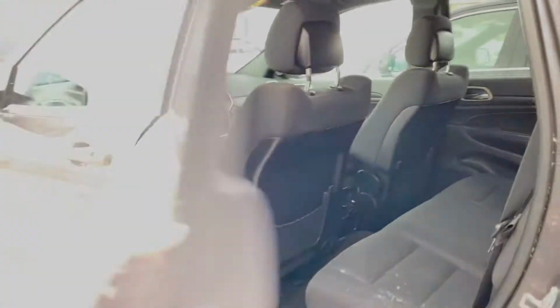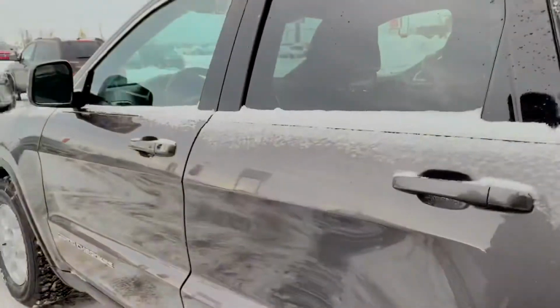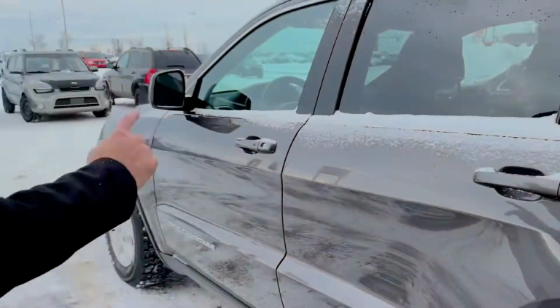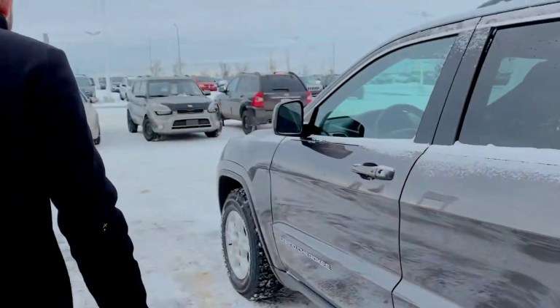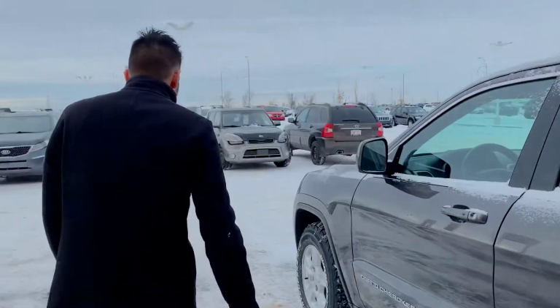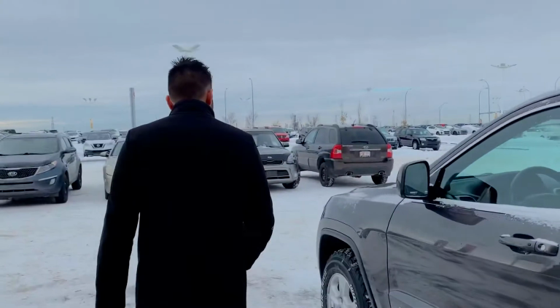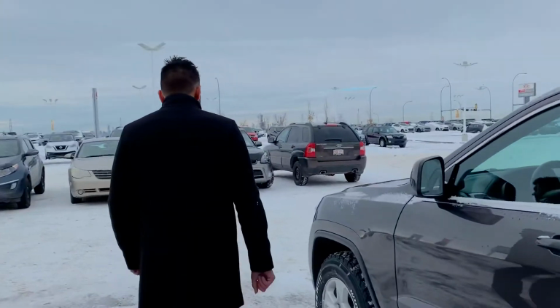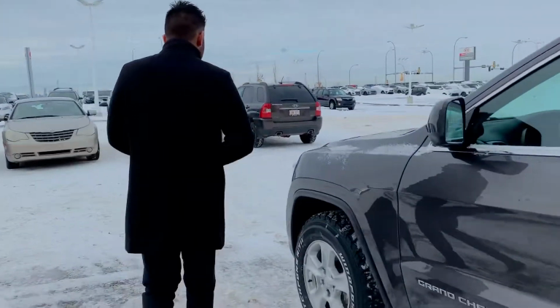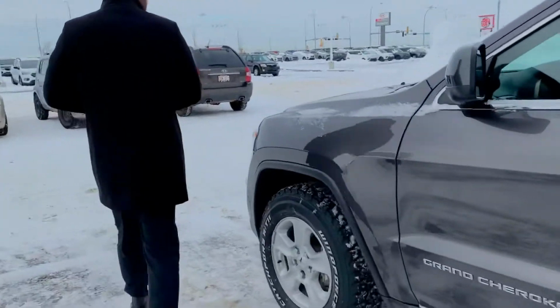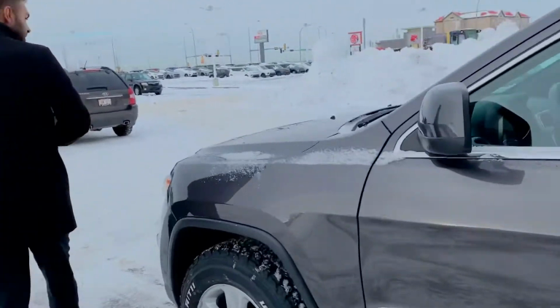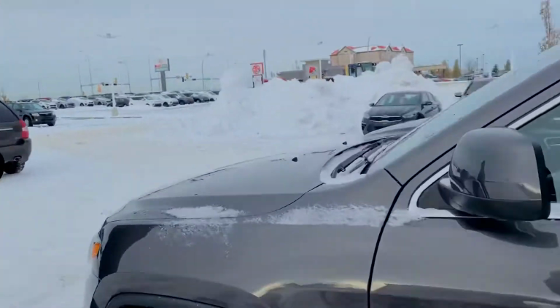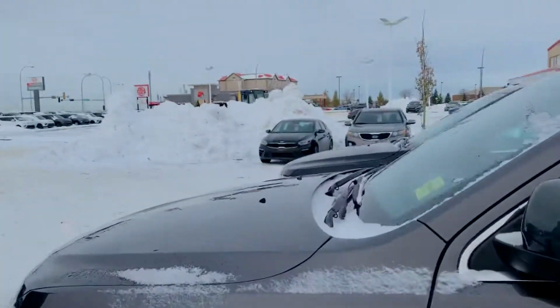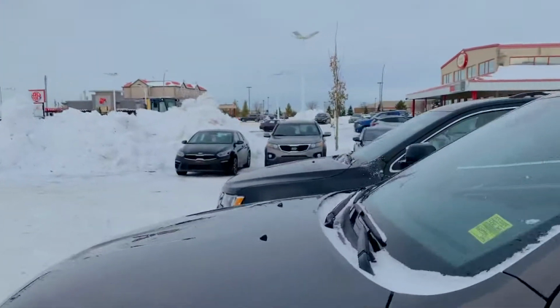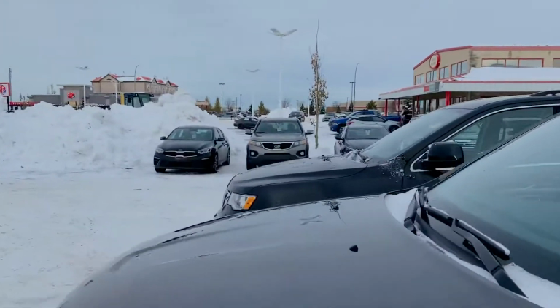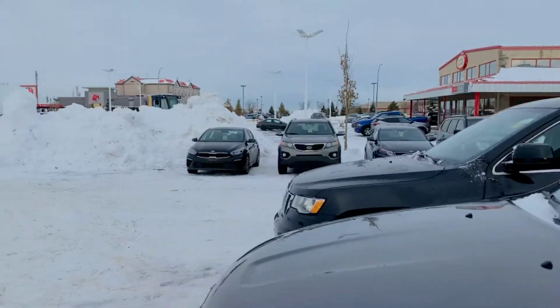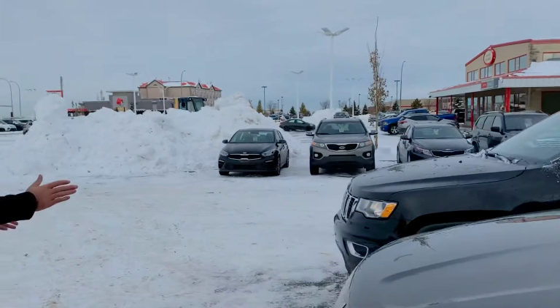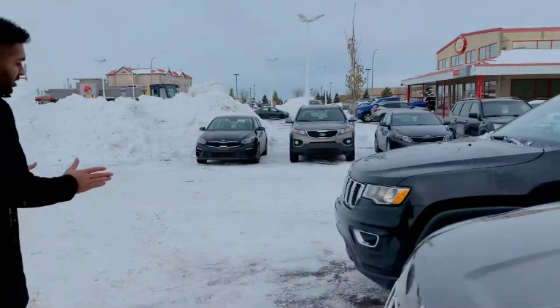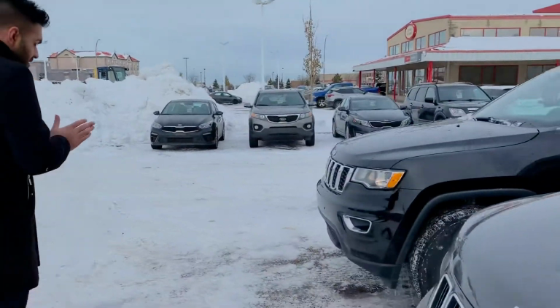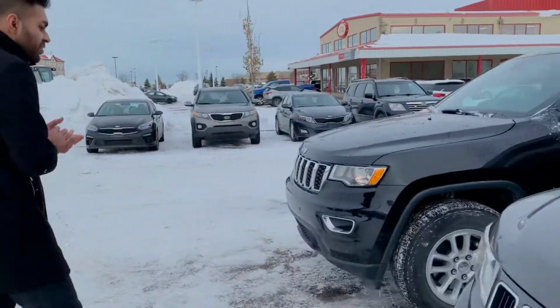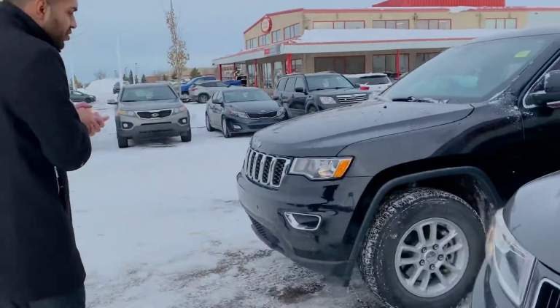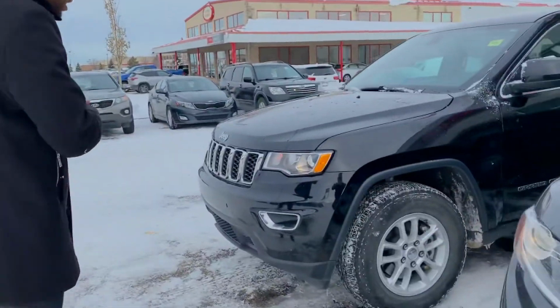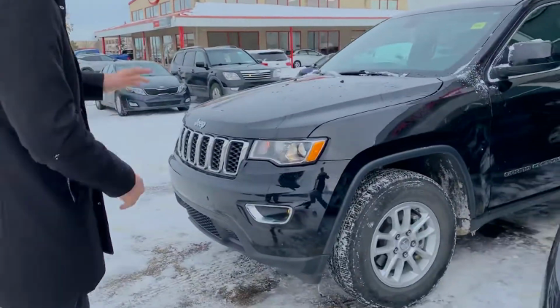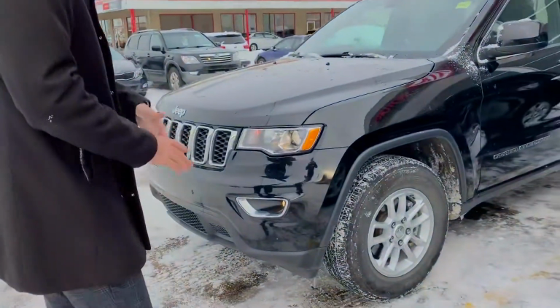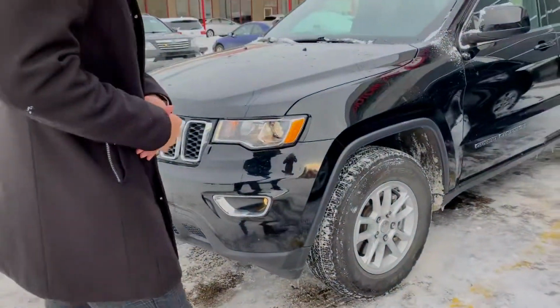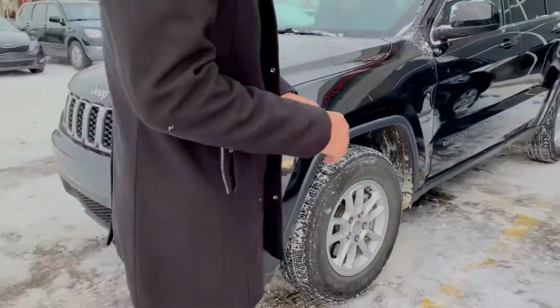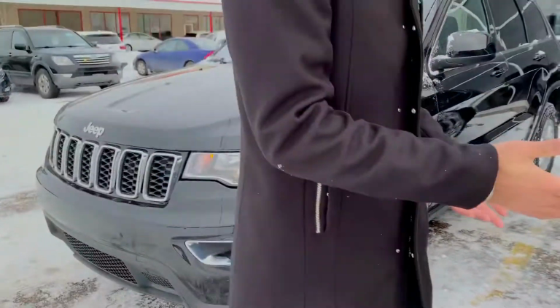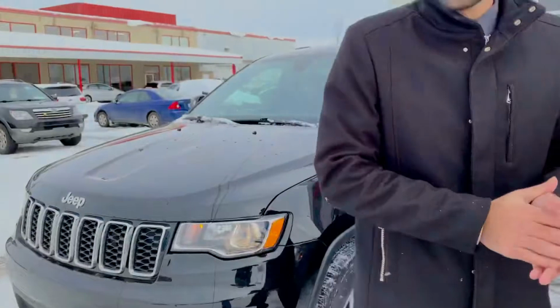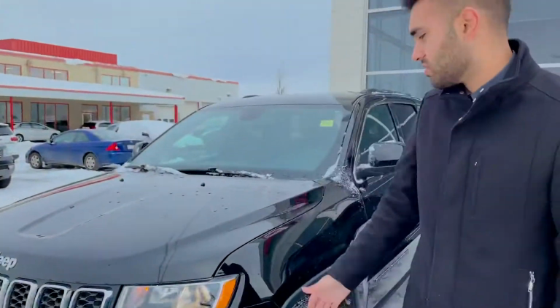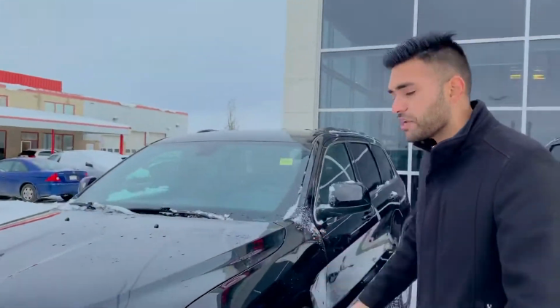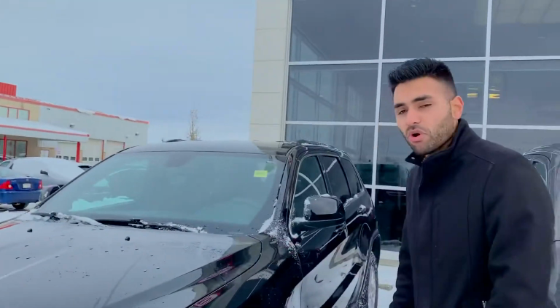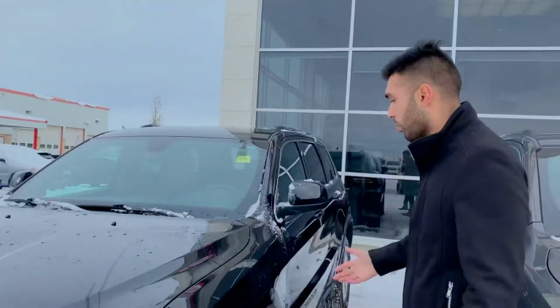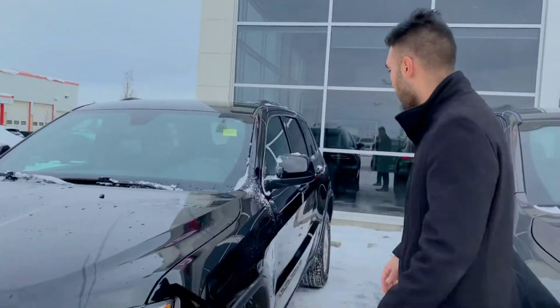Now making our way over to the 2019, Dennis. This one's in excellent condition — it's a very fresh trade. We just took it in about a day ago; it's been here for only 24 hours.